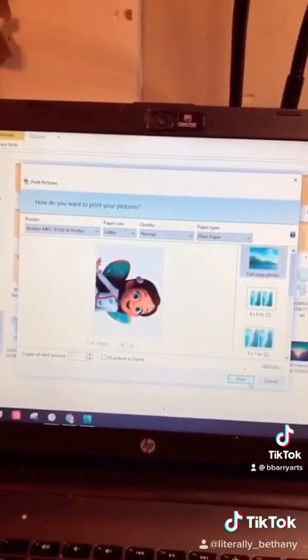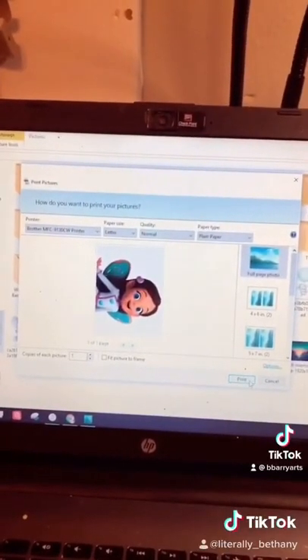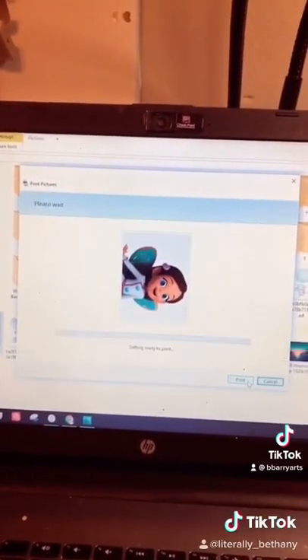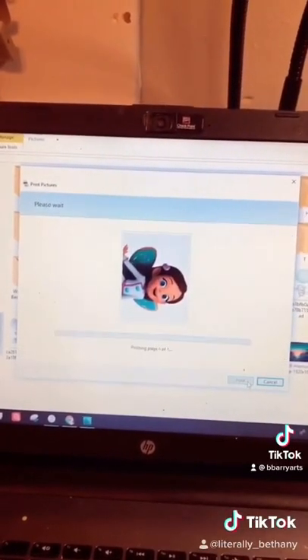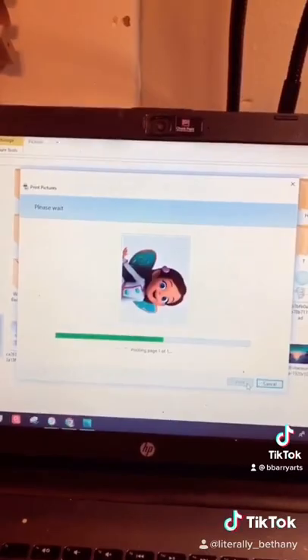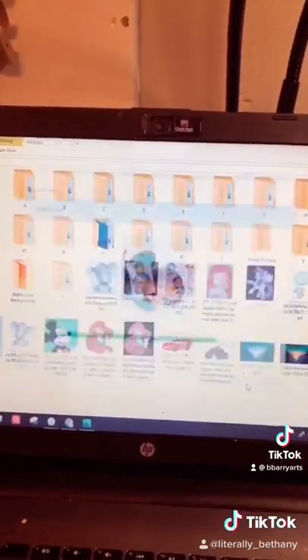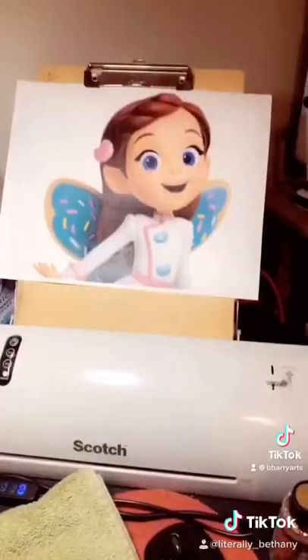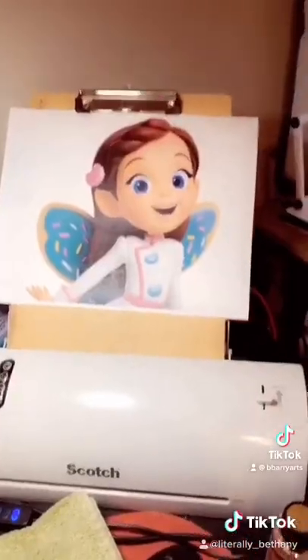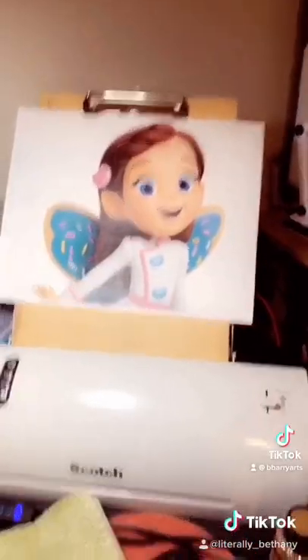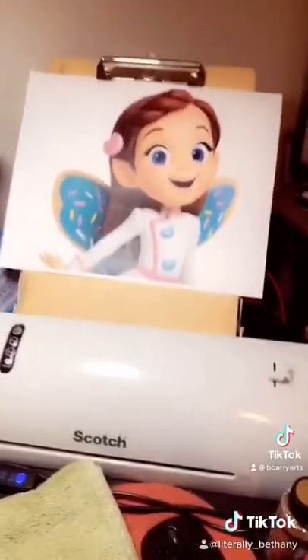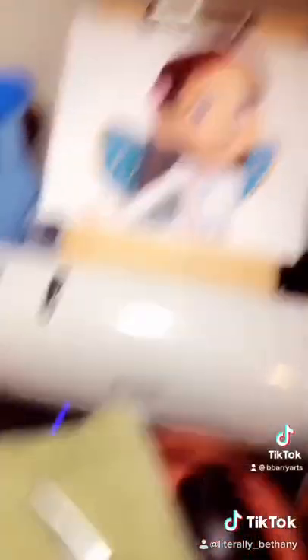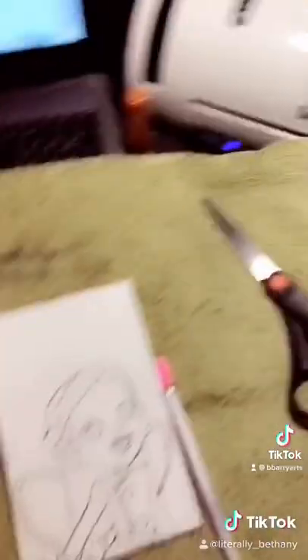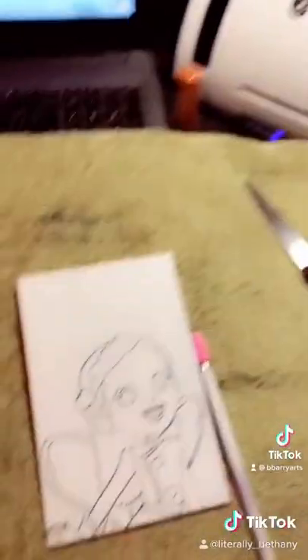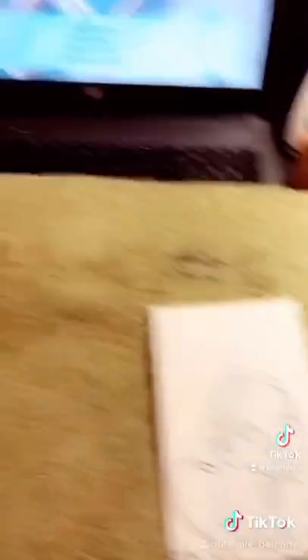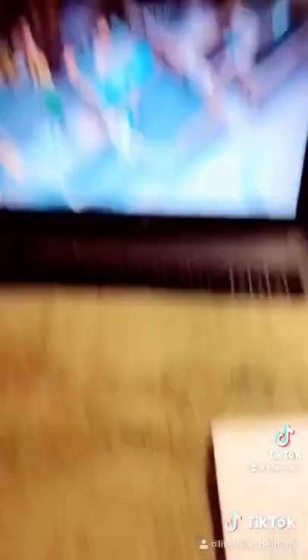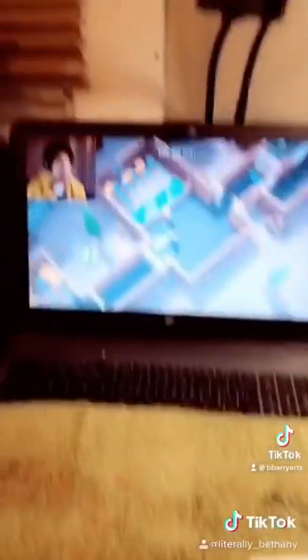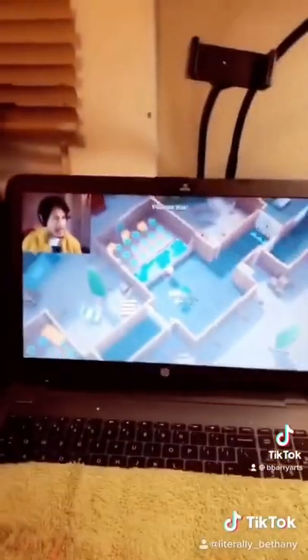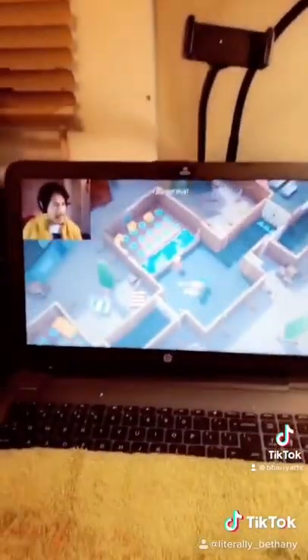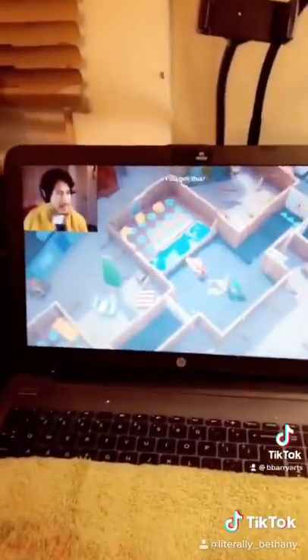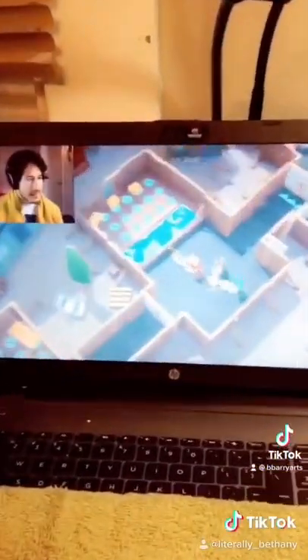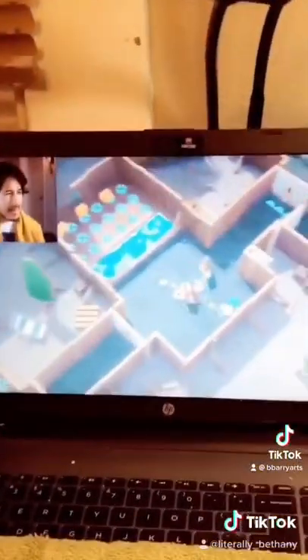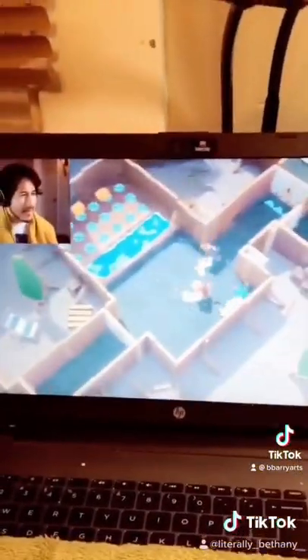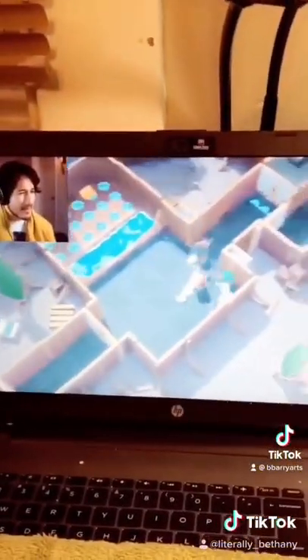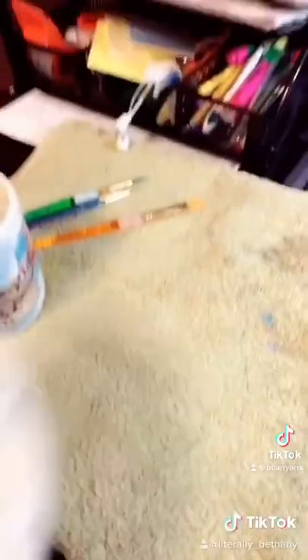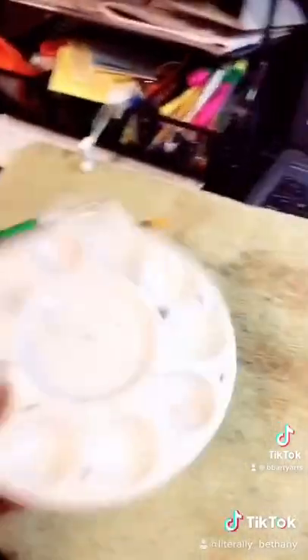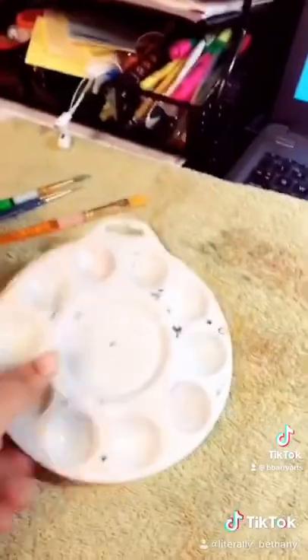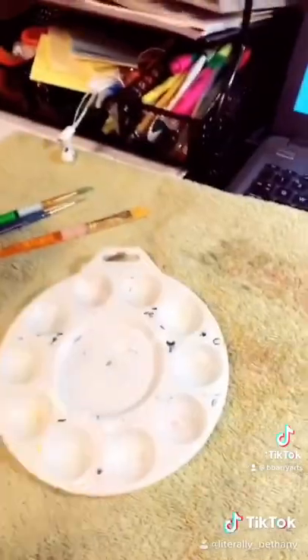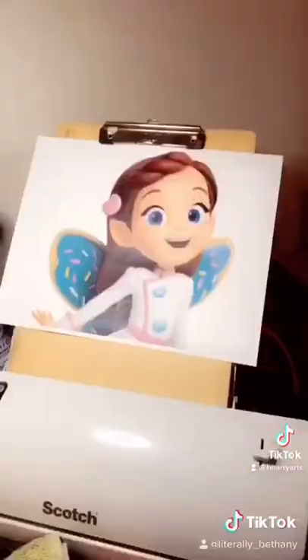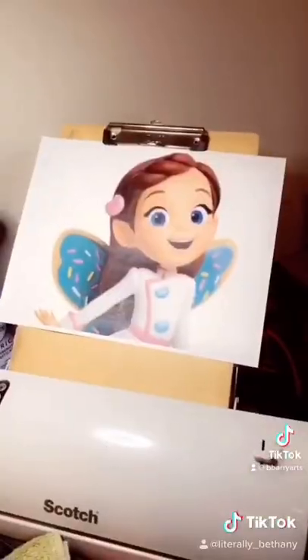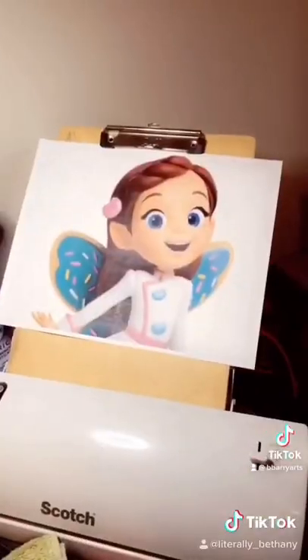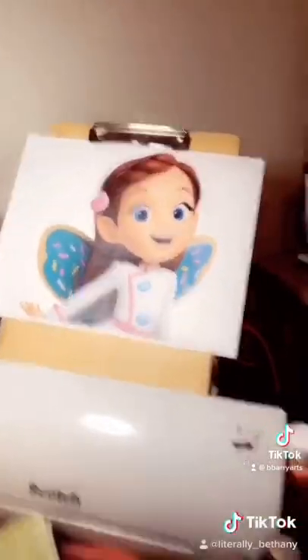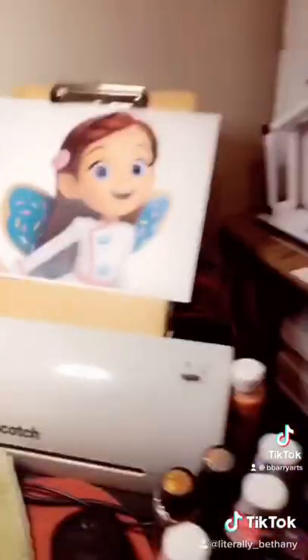I print a bigger copy so I can see all the shading detail and colors, and also so my laptop screen's free so I can watch videos while I paint.